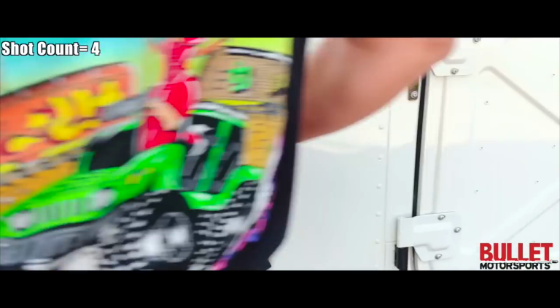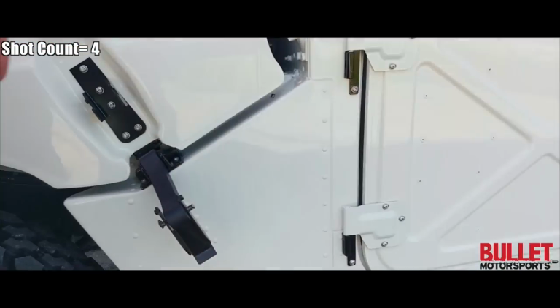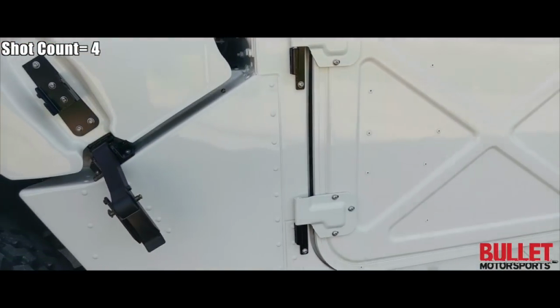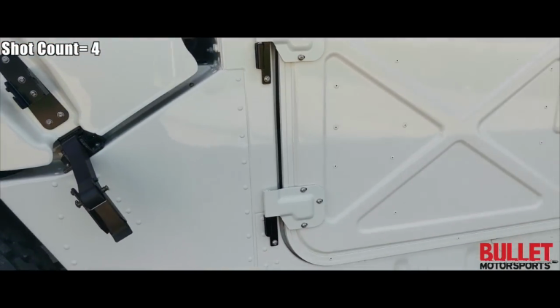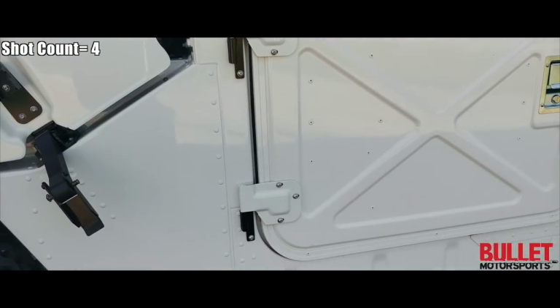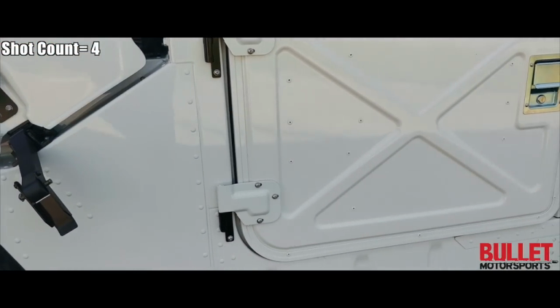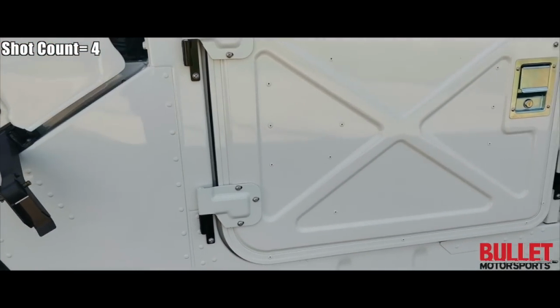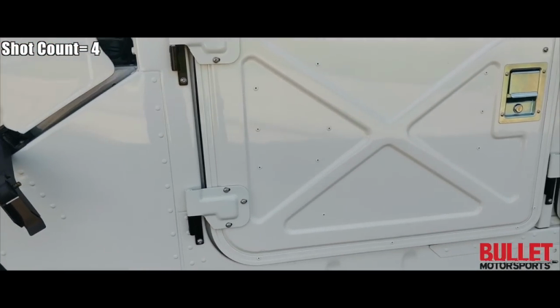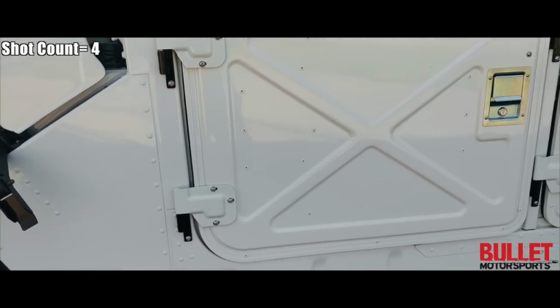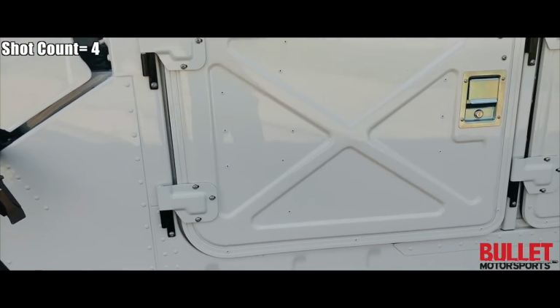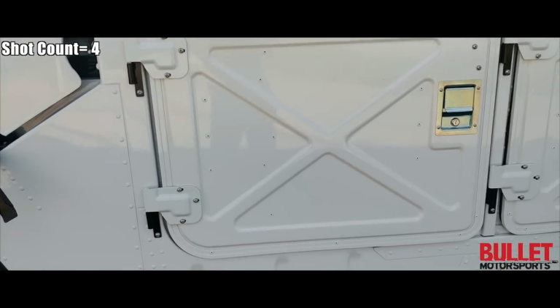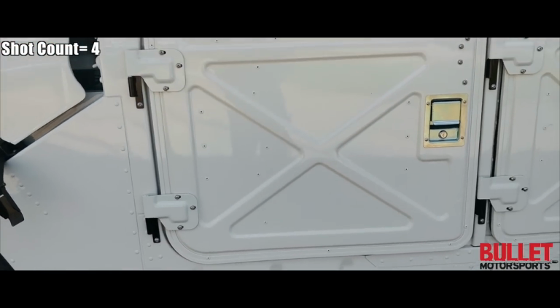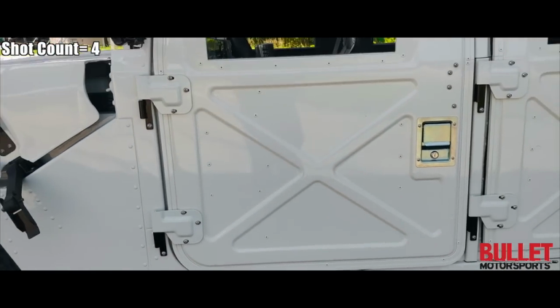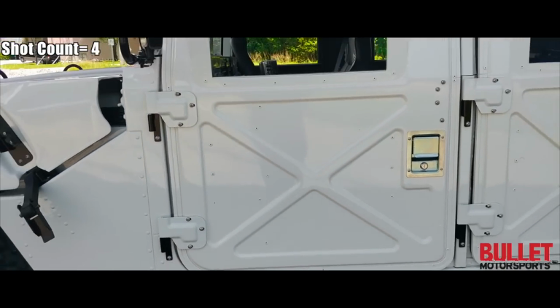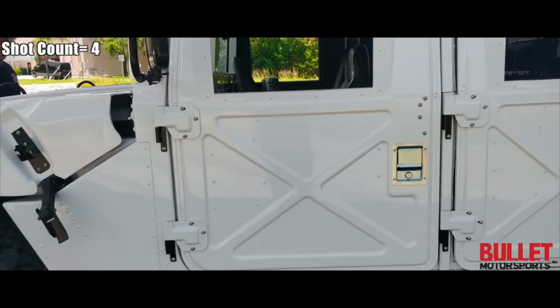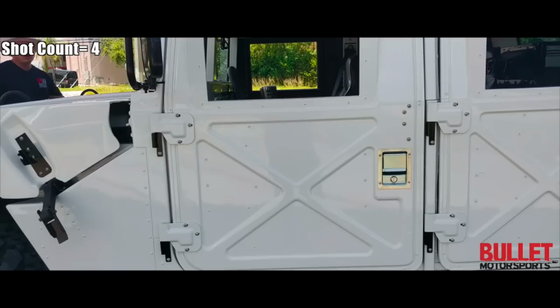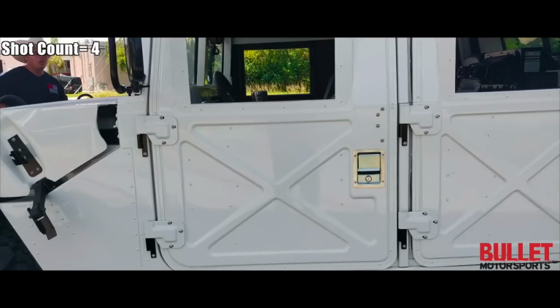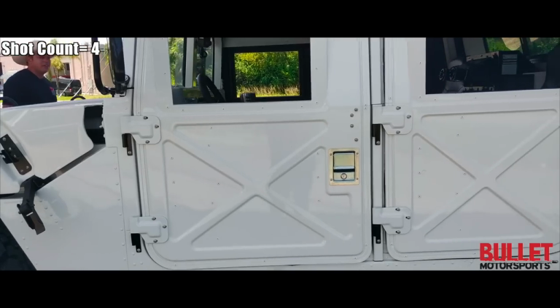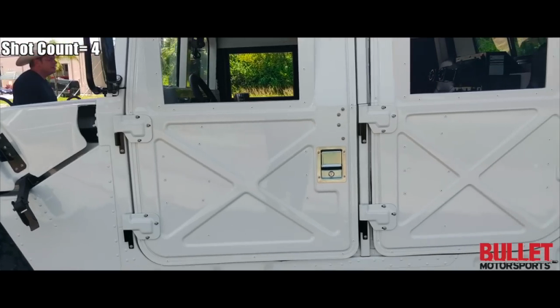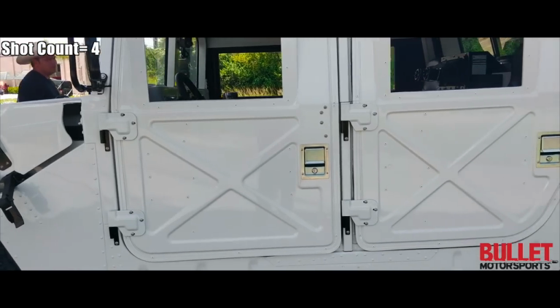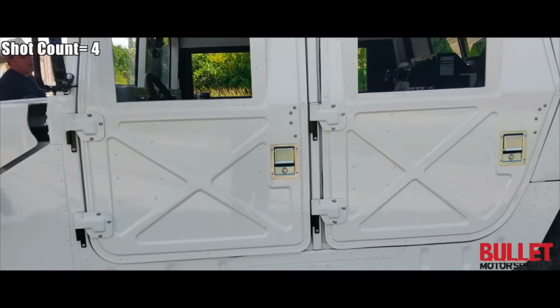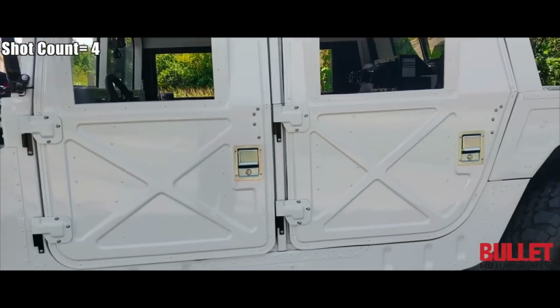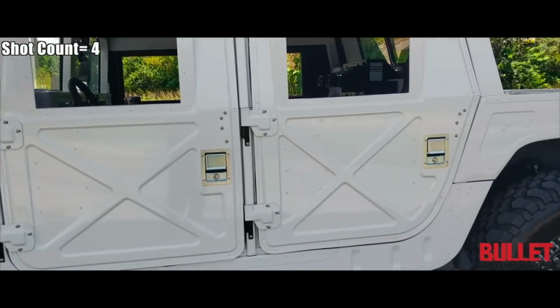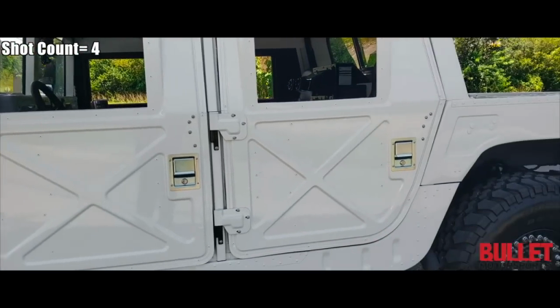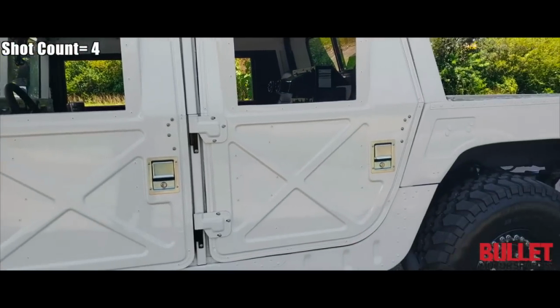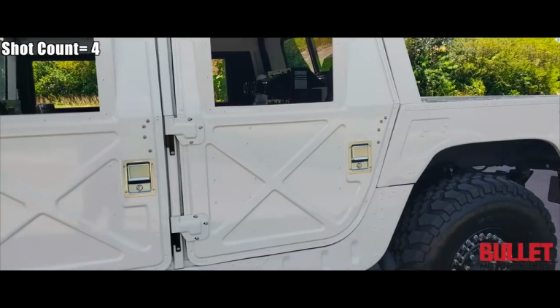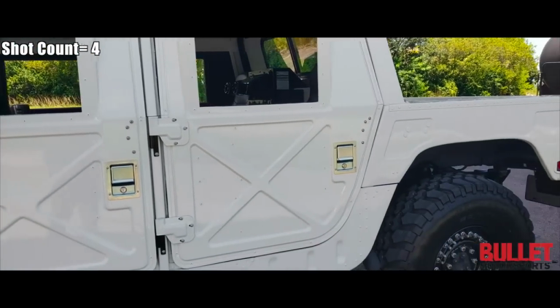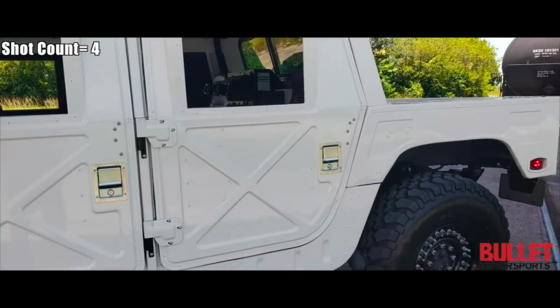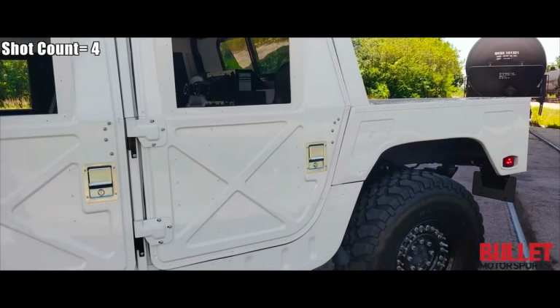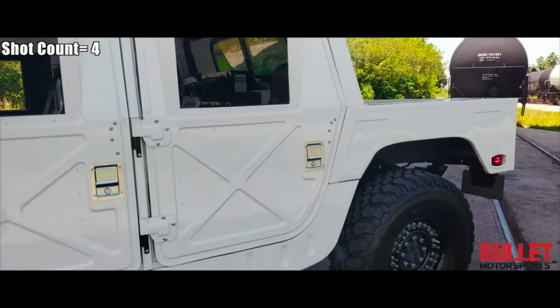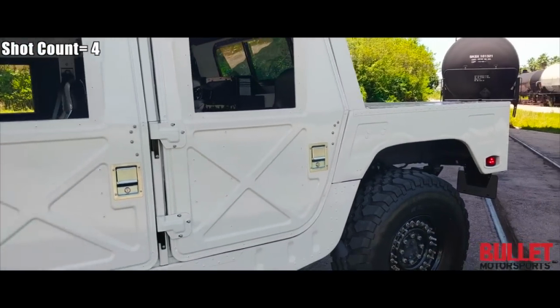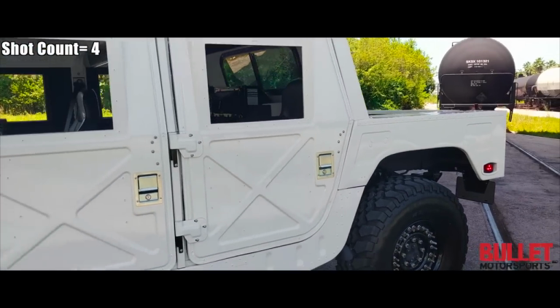I'm going to go ahead and open this up, and while you do that I want you to look at the doors, the side, and the paint. This is painted at Collision Kingdom, which is our local paint shop right here, and we were able to document the whole thing. They did a phenomenal job based on how it started — I'm really happy with their work.